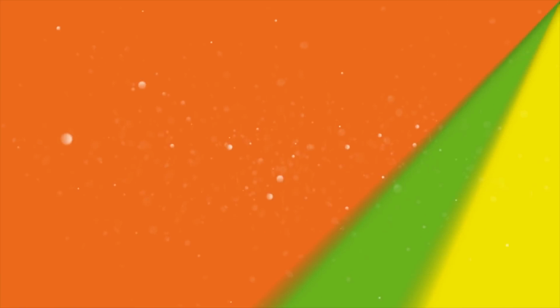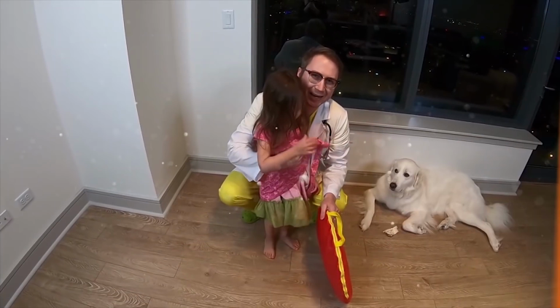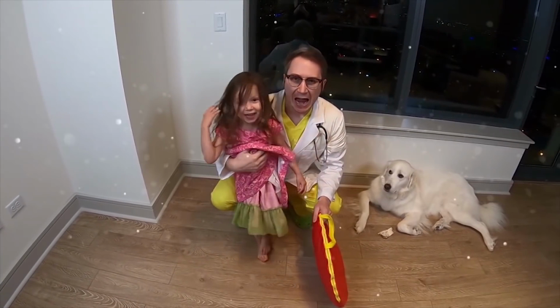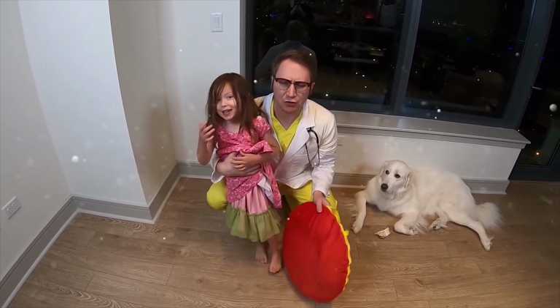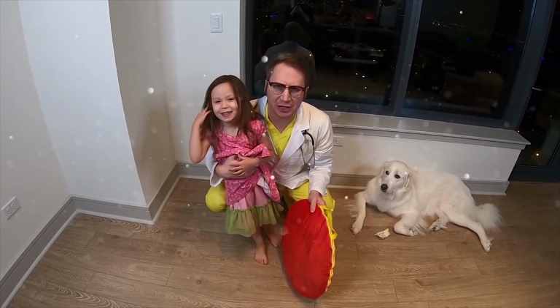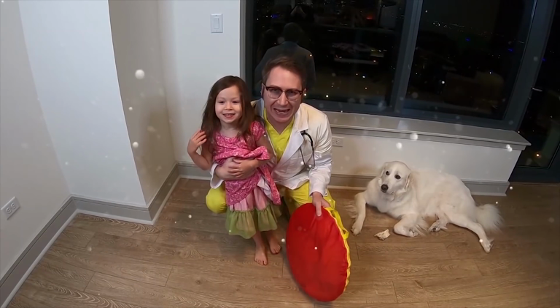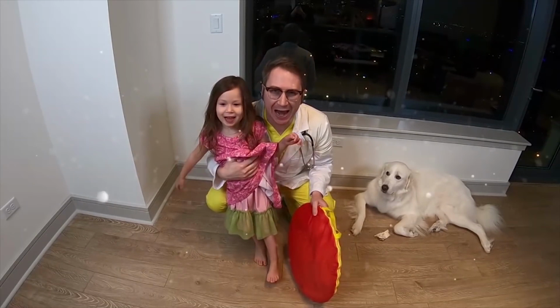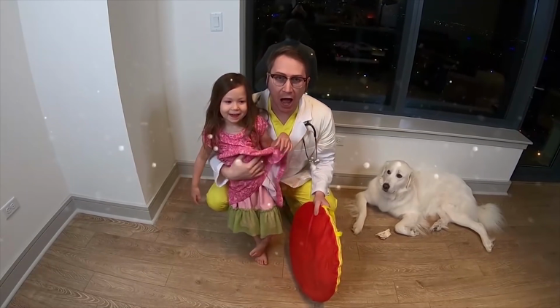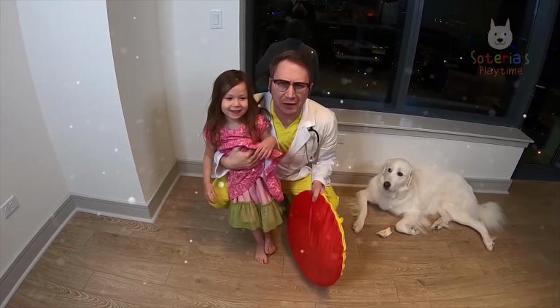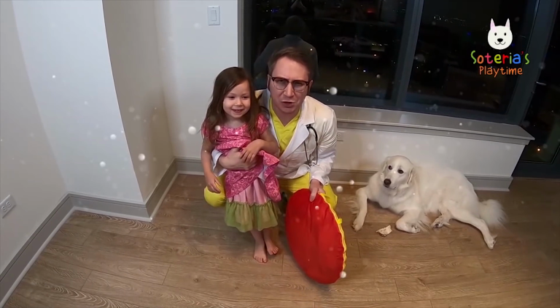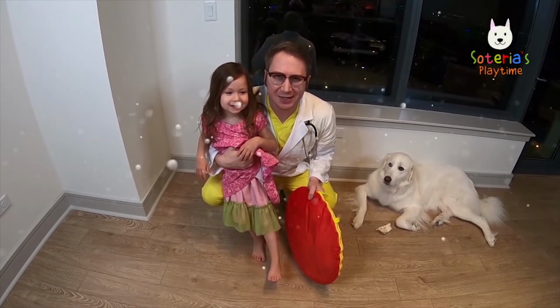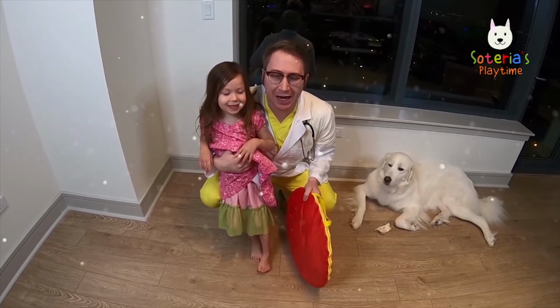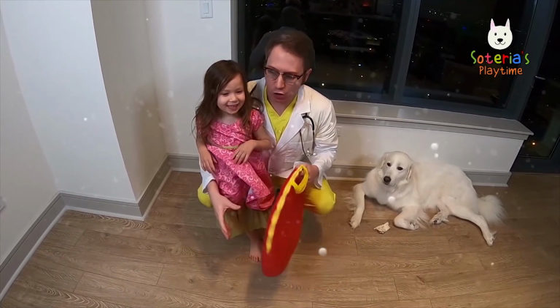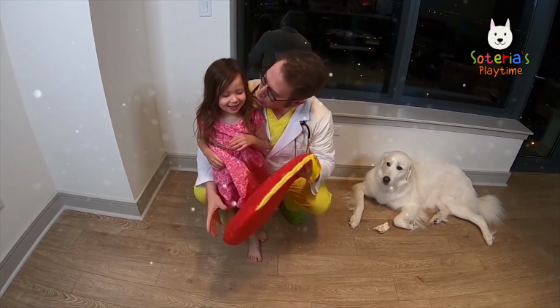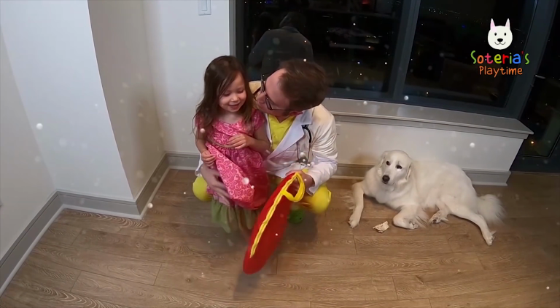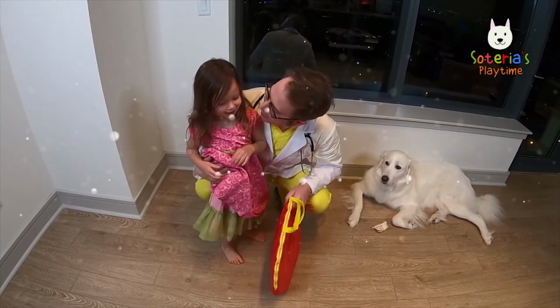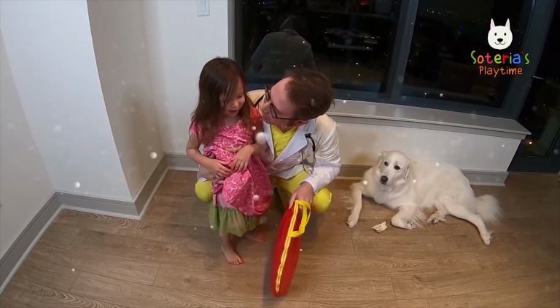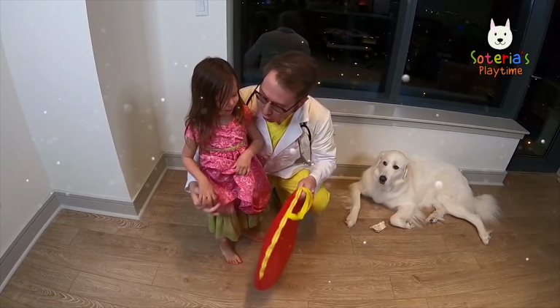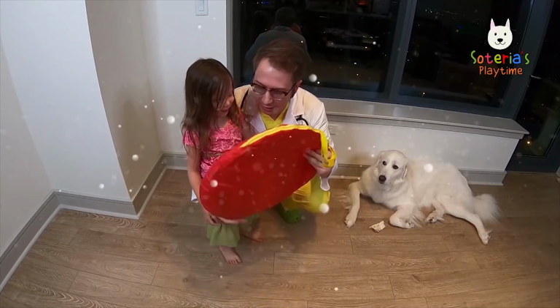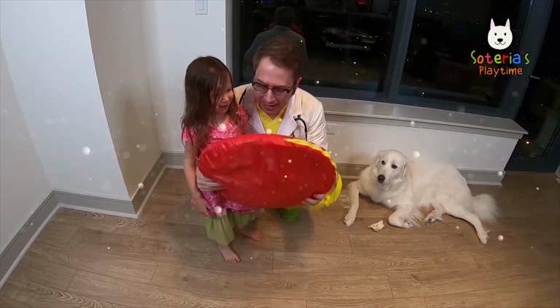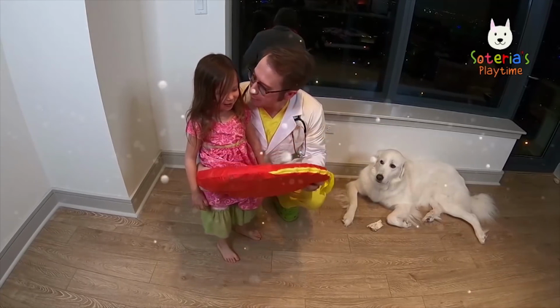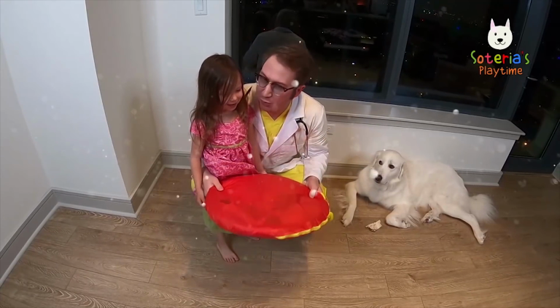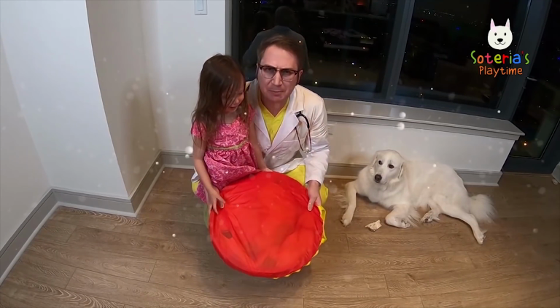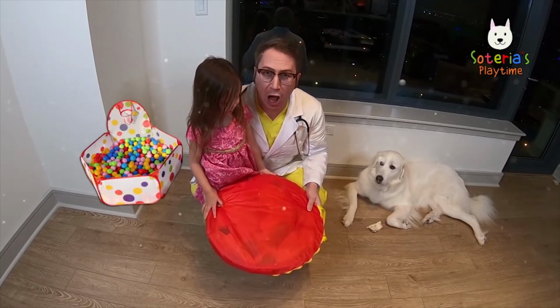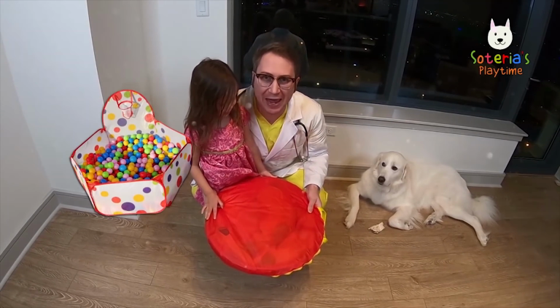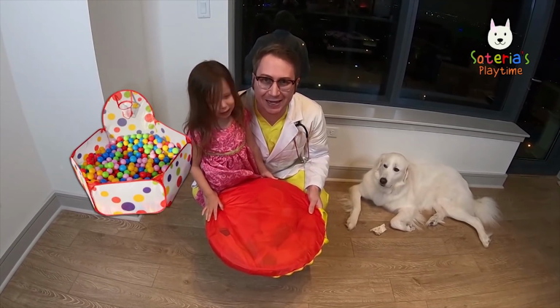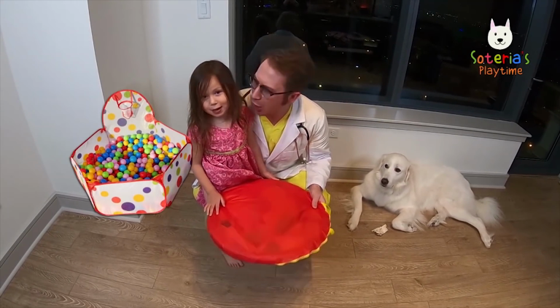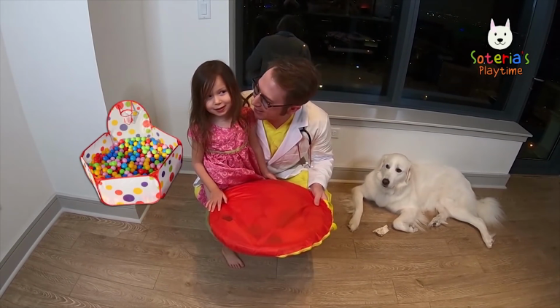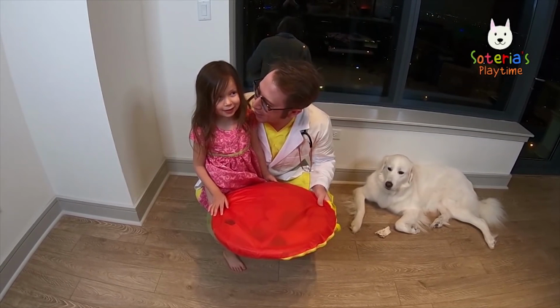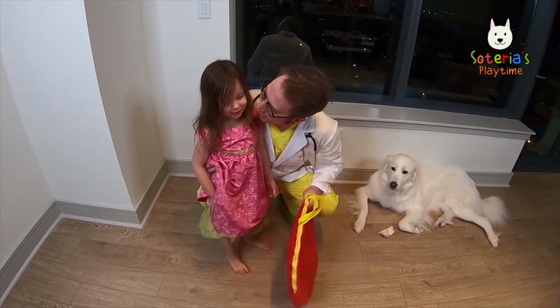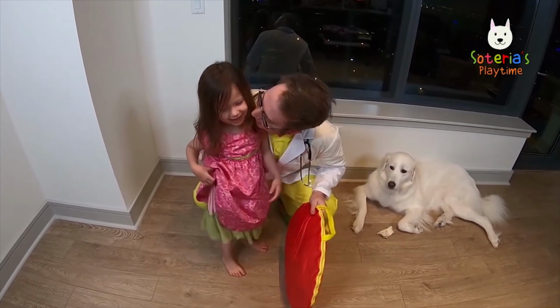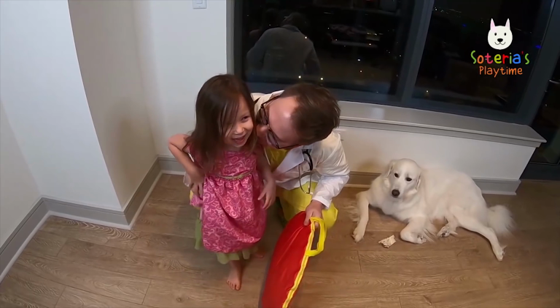Hi! It's Zotera's Playtime! How's everyone doing today? You know what we're gonna do today, Zotera? We're gonna make and play with a ball pit! How does that sound? Are you excited?